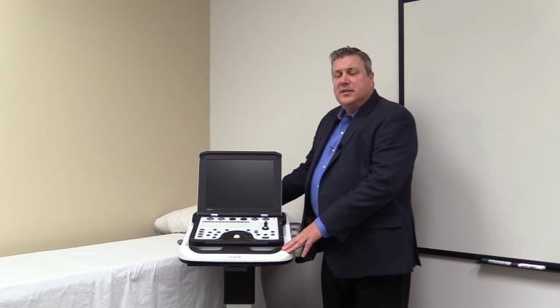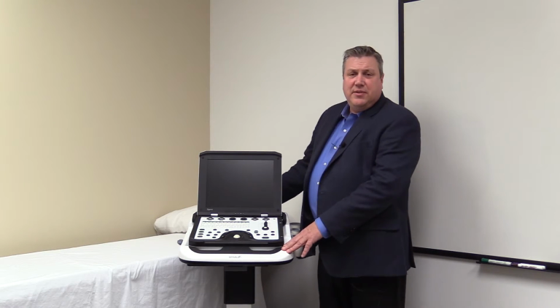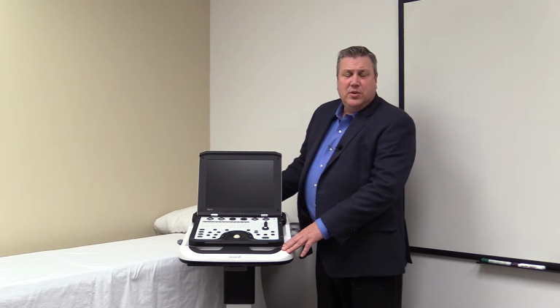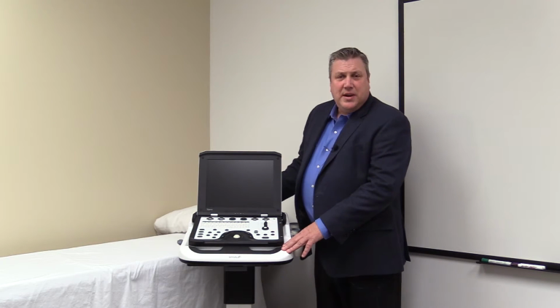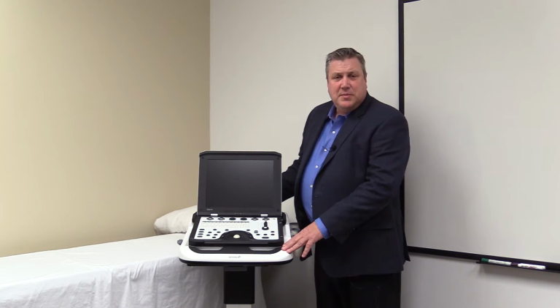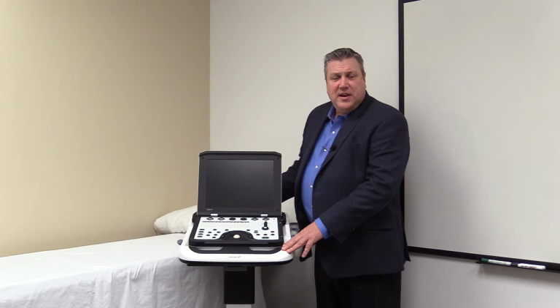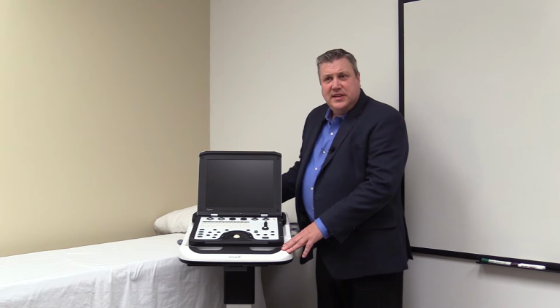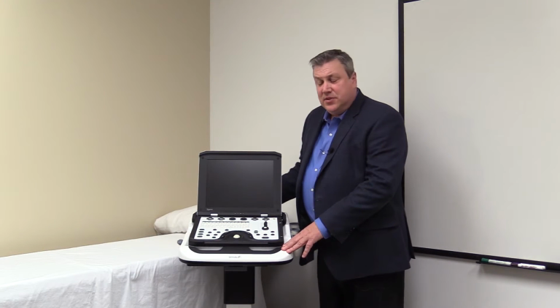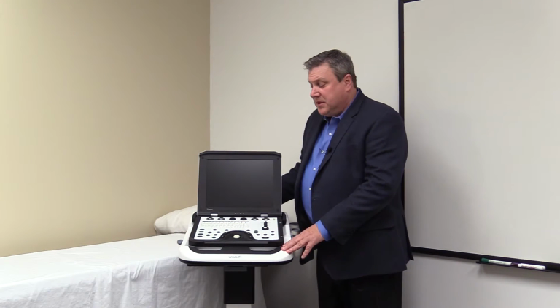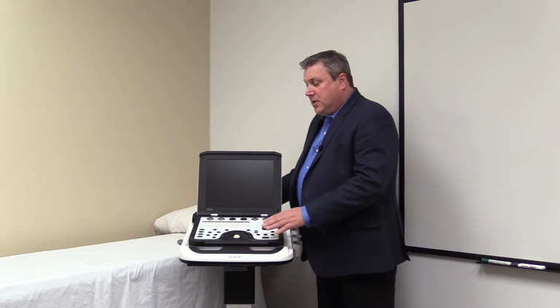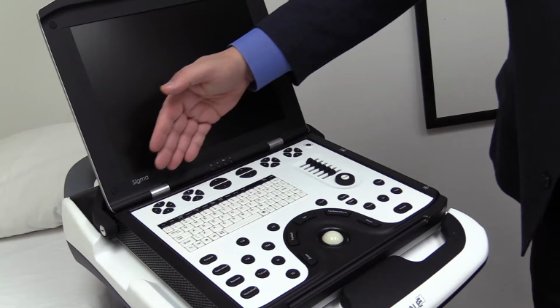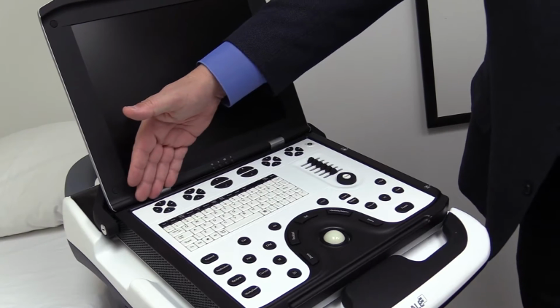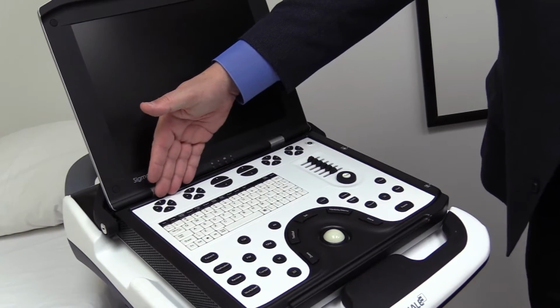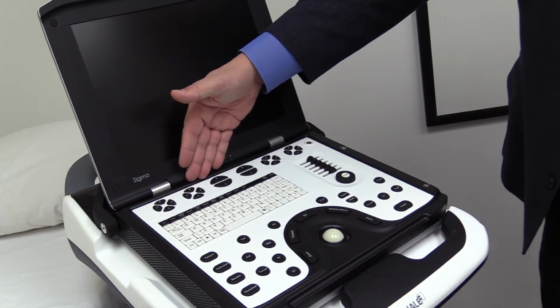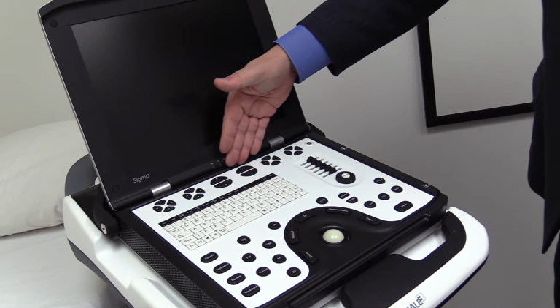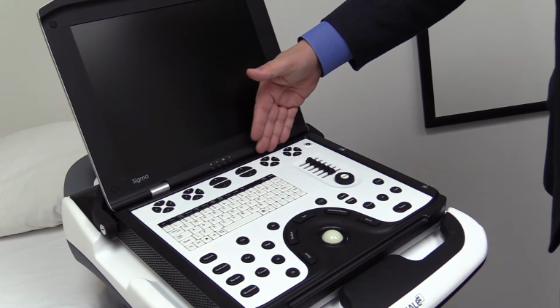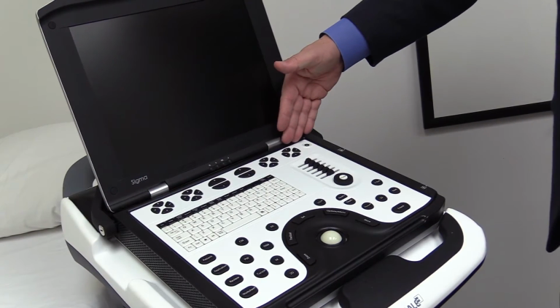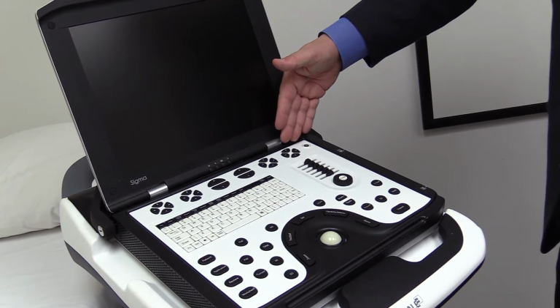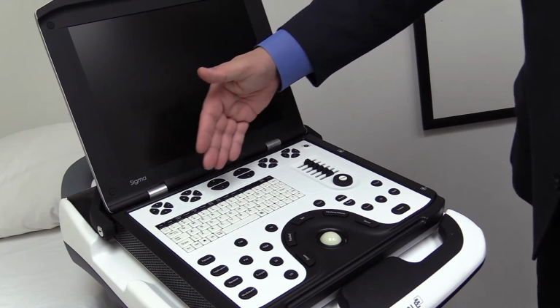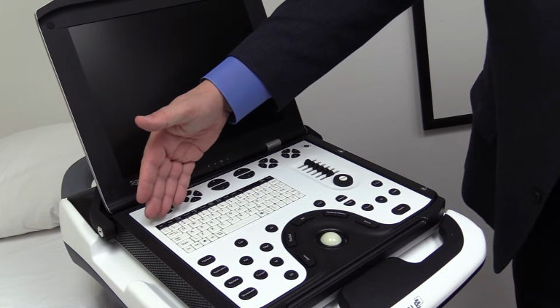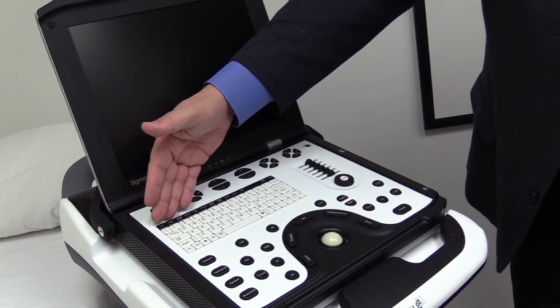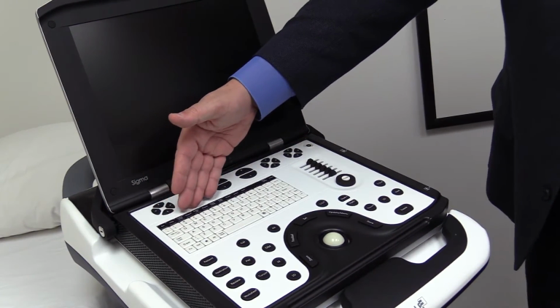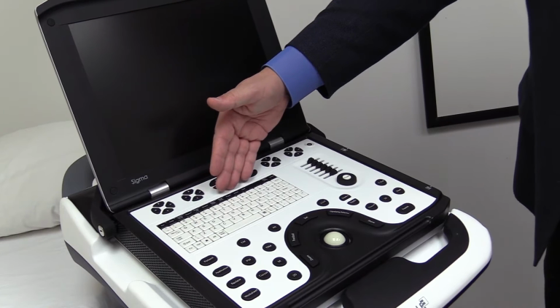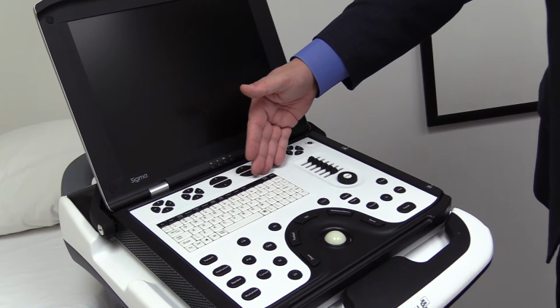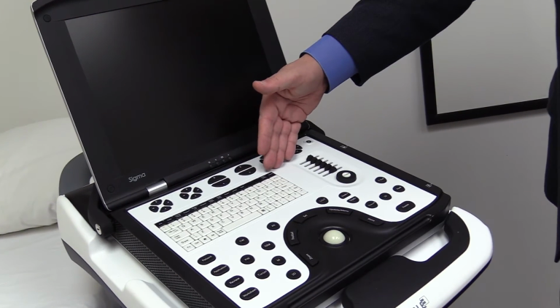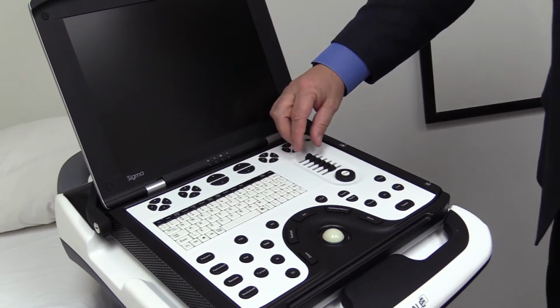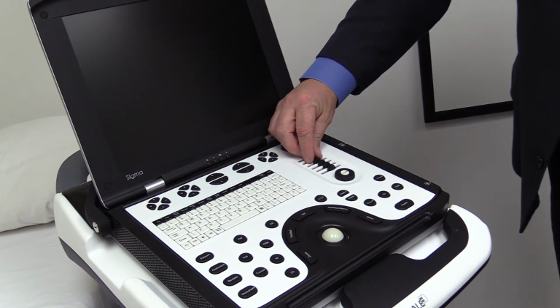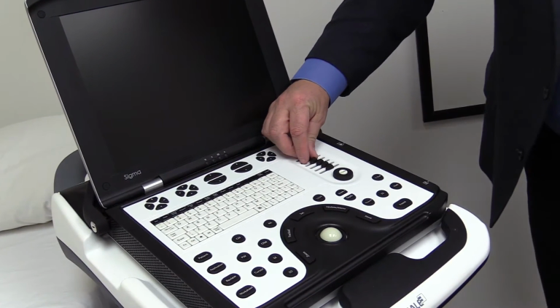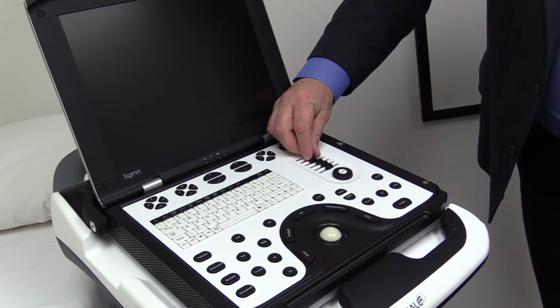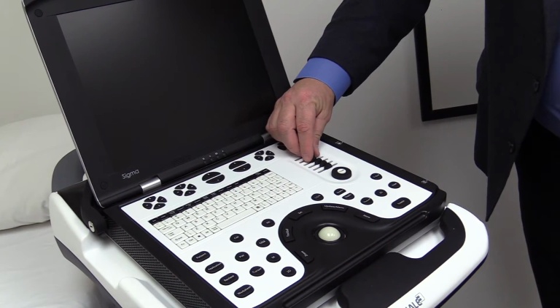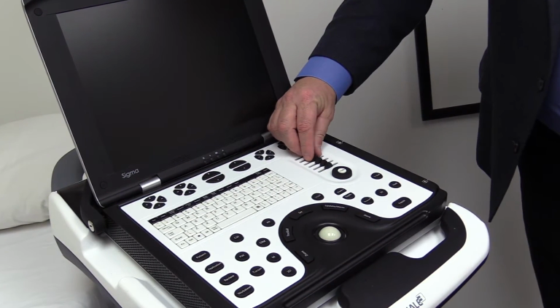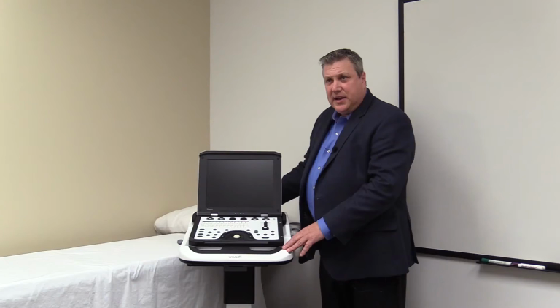The second reason you'd want to buy a Sigma P5 is the ease of use. We've laid out the console in a very ergonomic fashion, starting with a full keyboard, soft keys for the most commonly used functions, and a comprehensive measurement package.